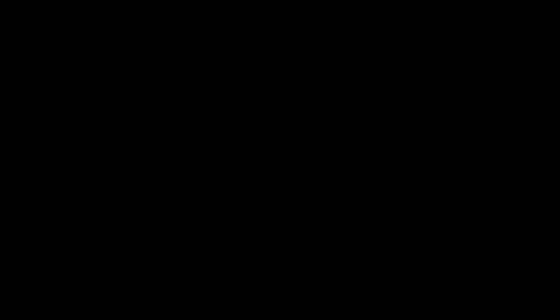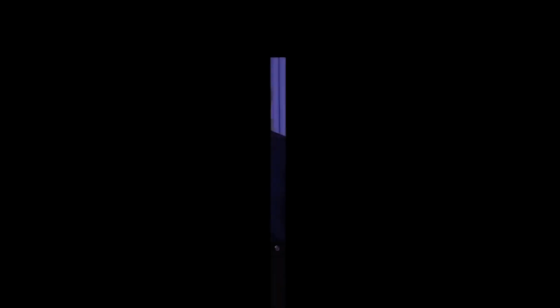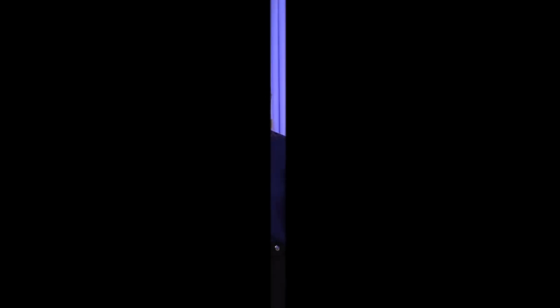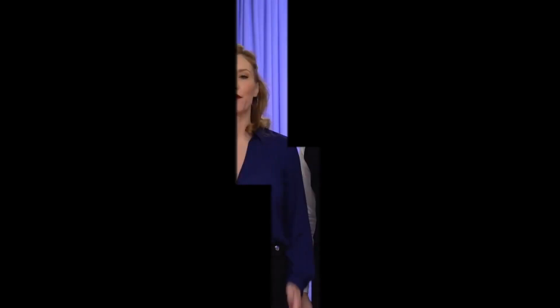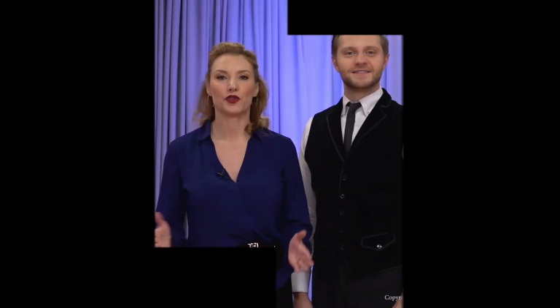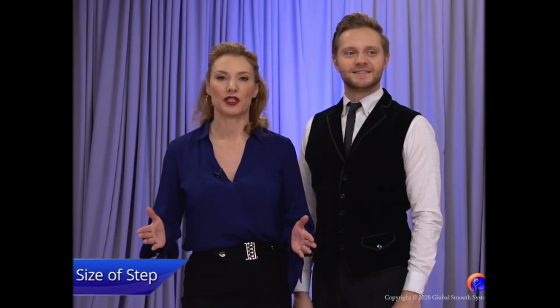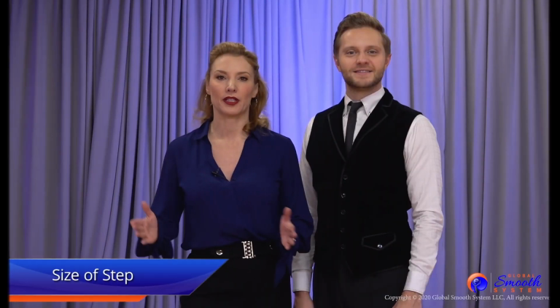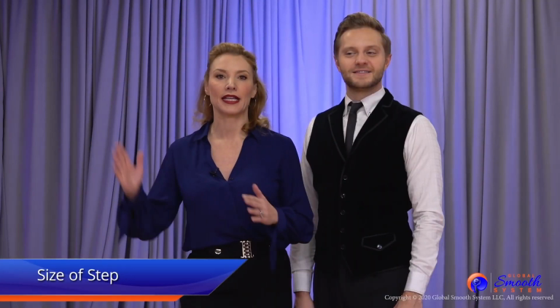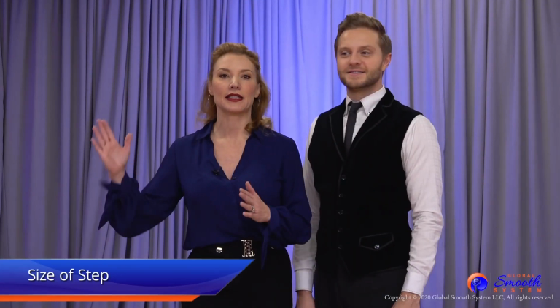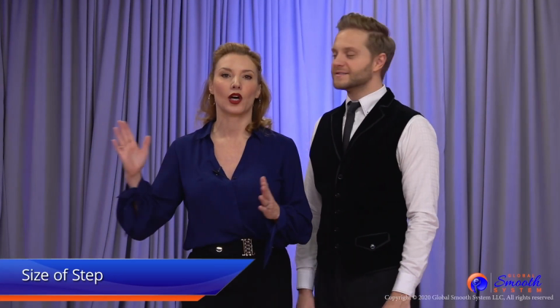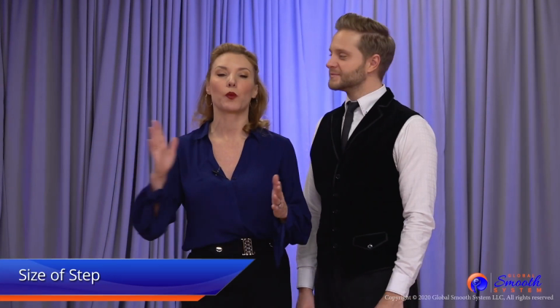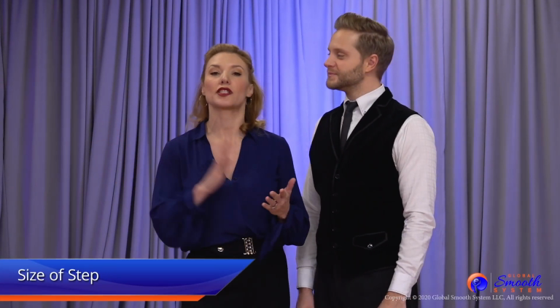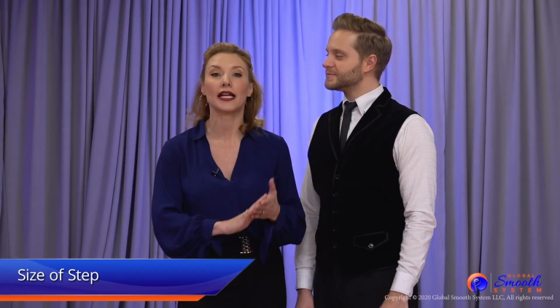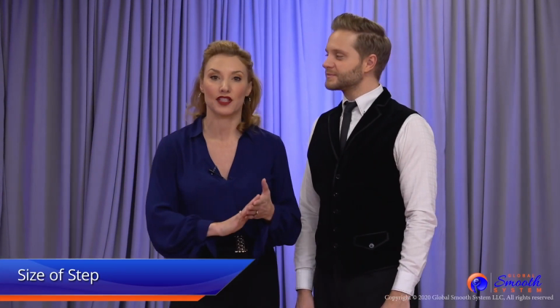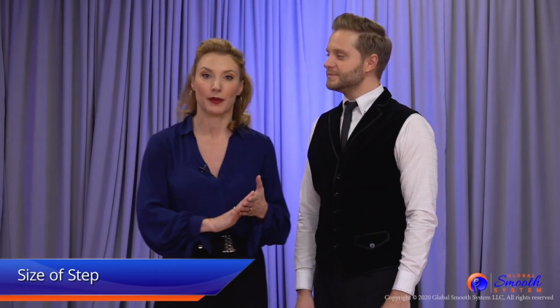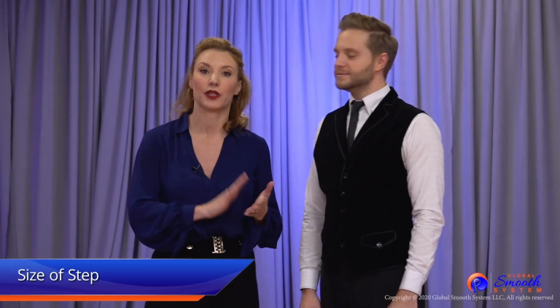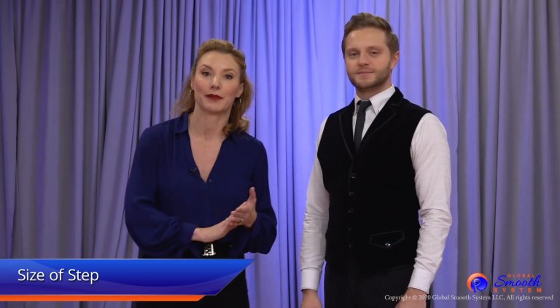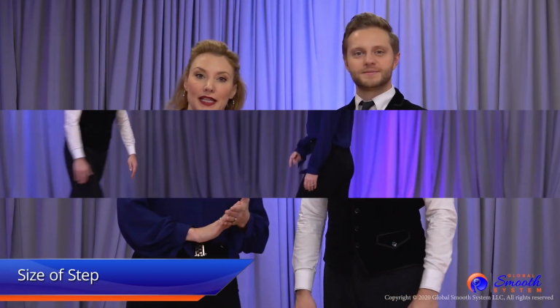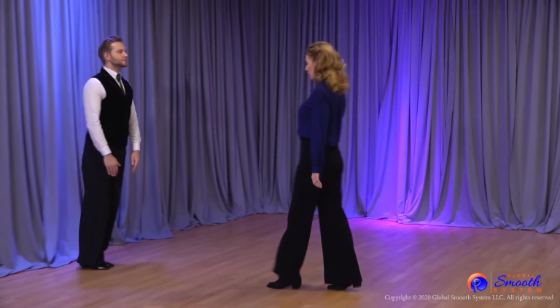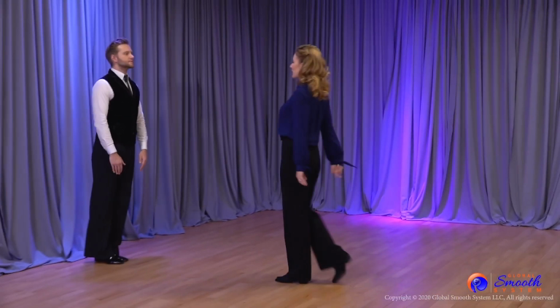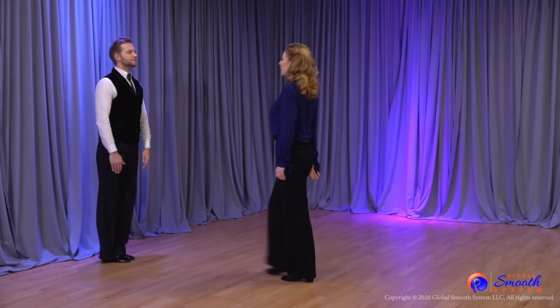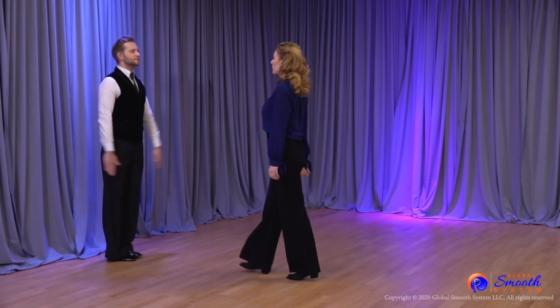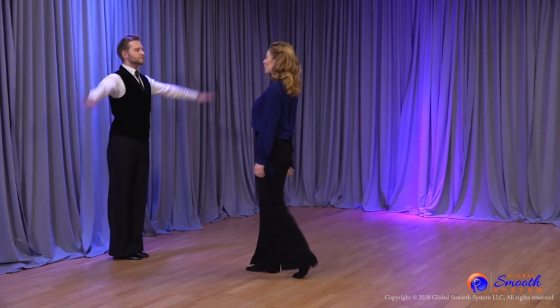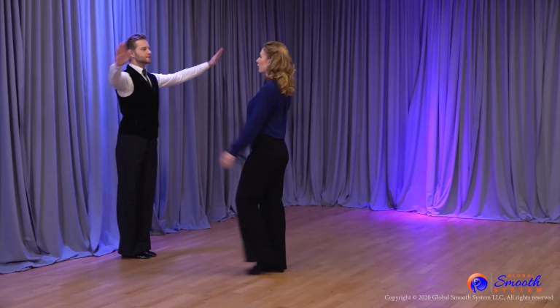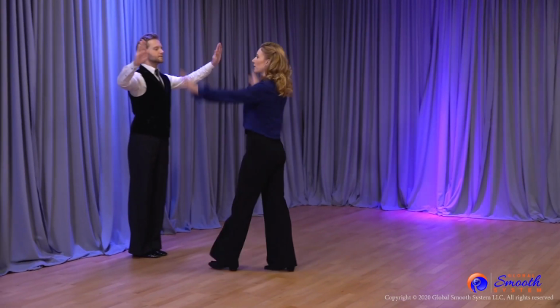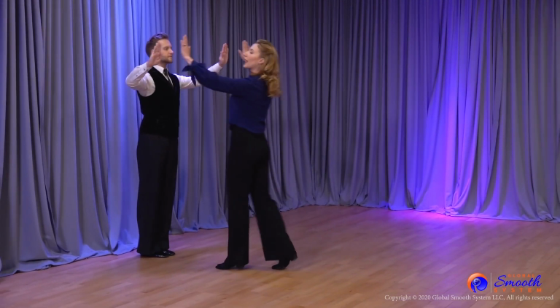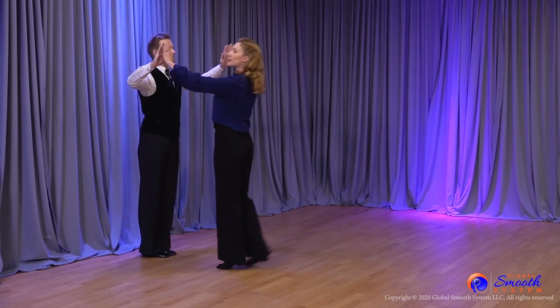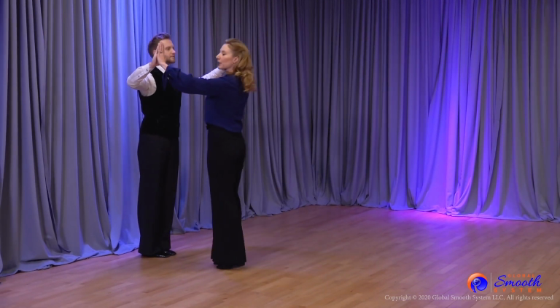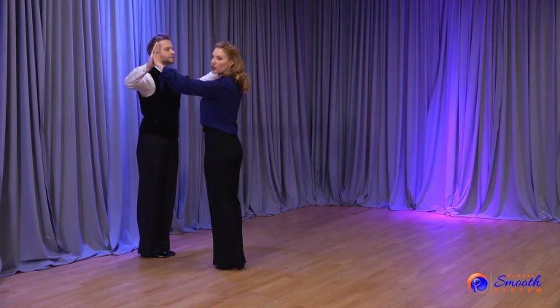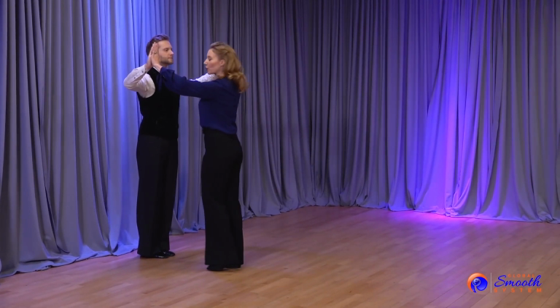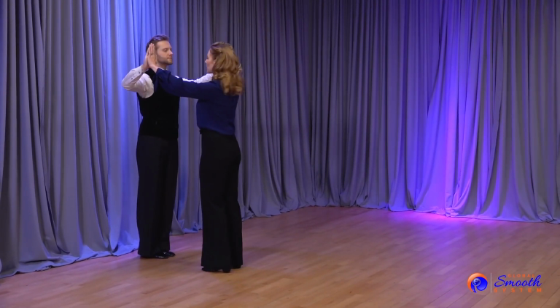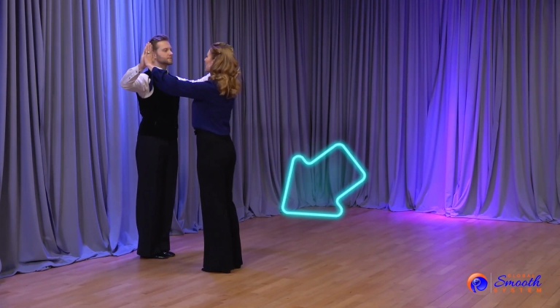The leader's first responsibility is to tell me what size of step he would like me to take. Donis will set up posture and frame. I can see he wants the towards connection.